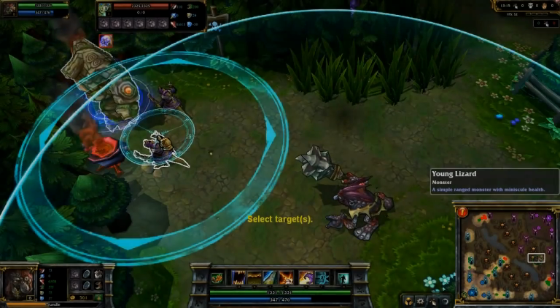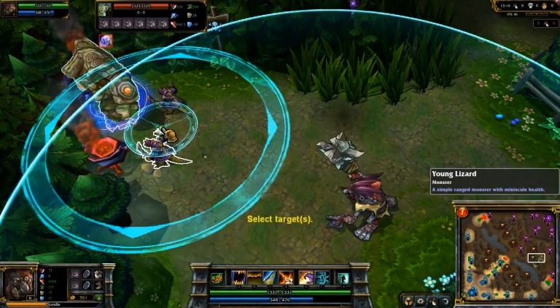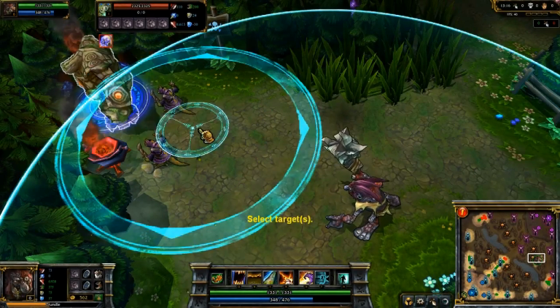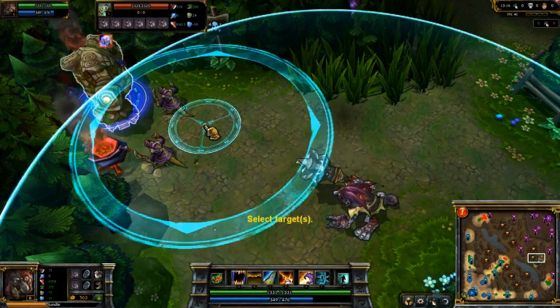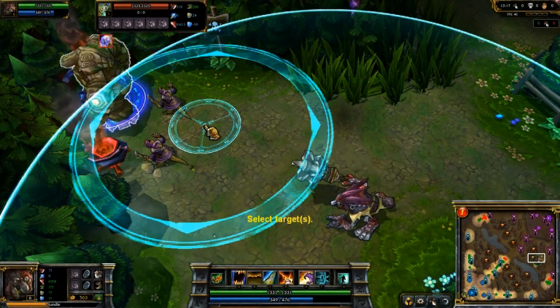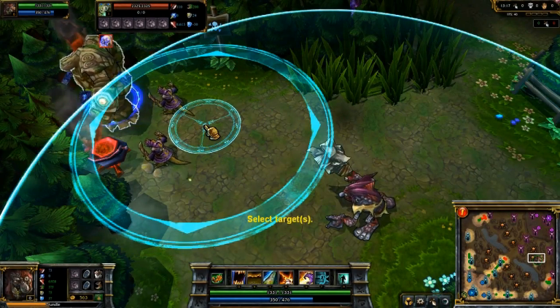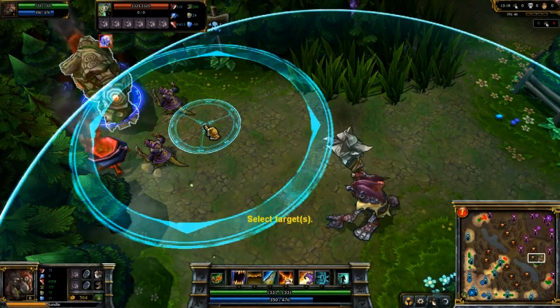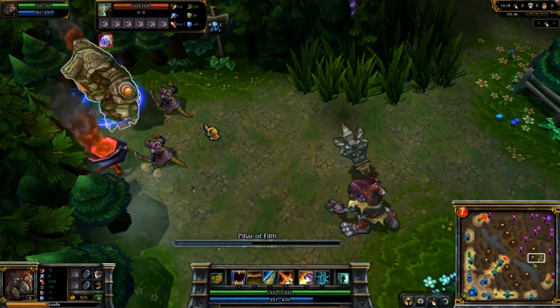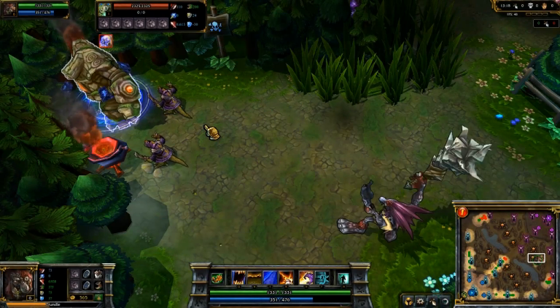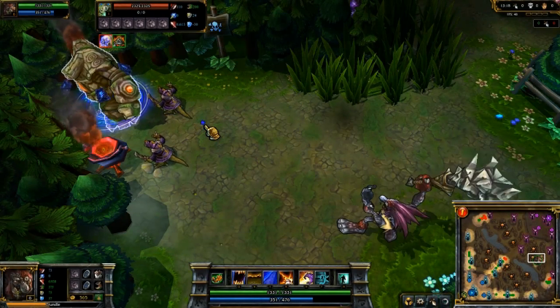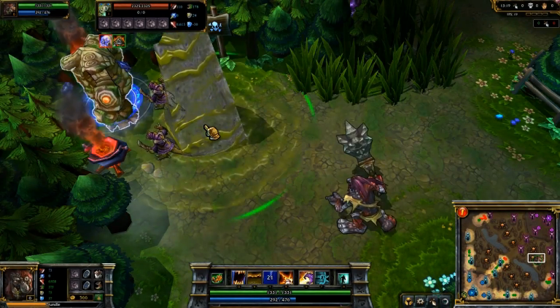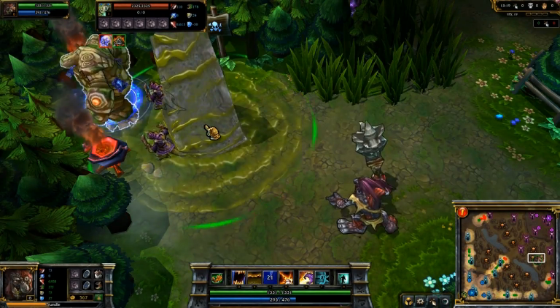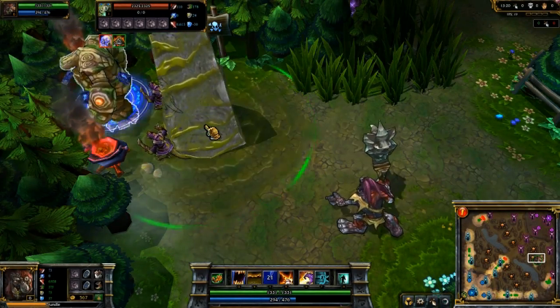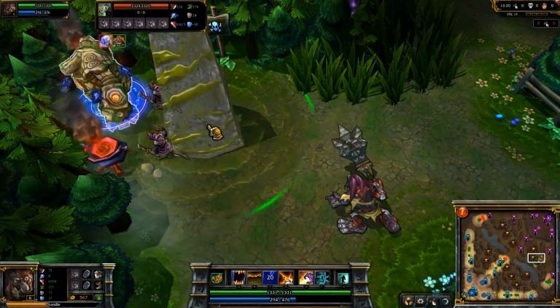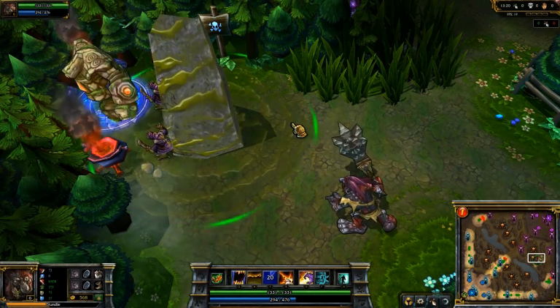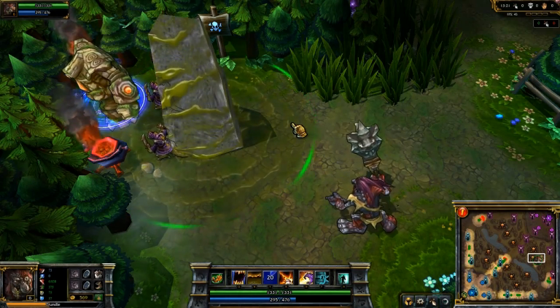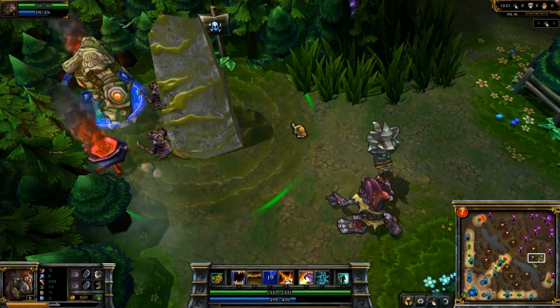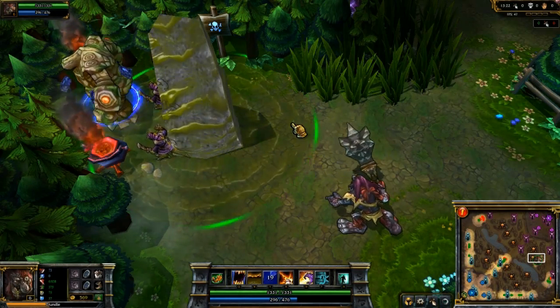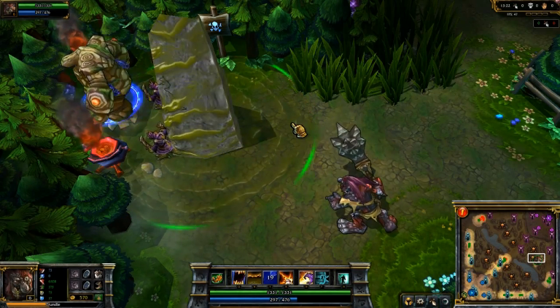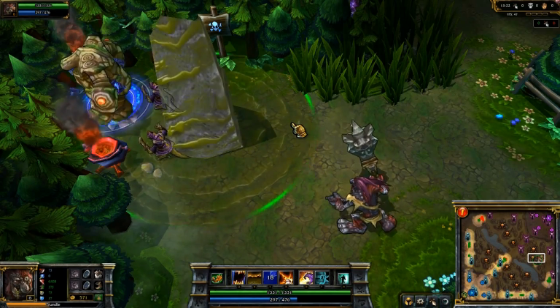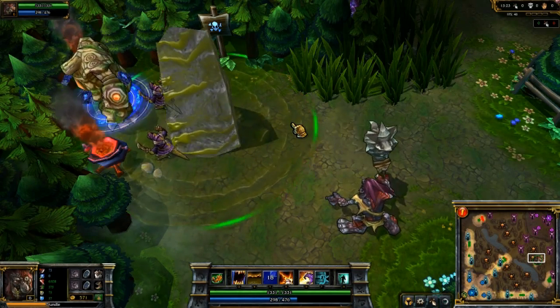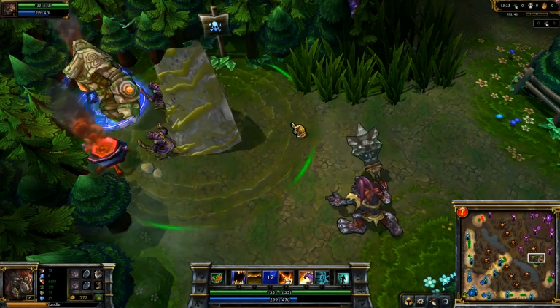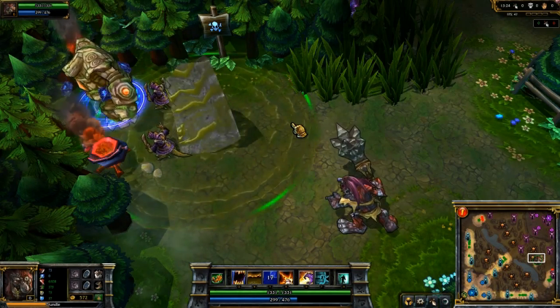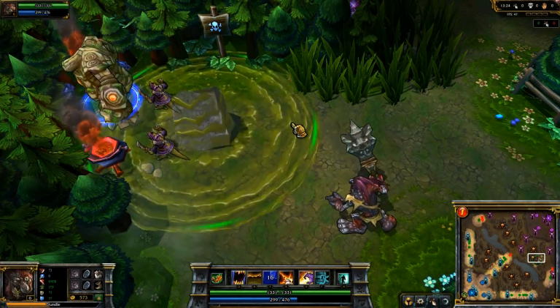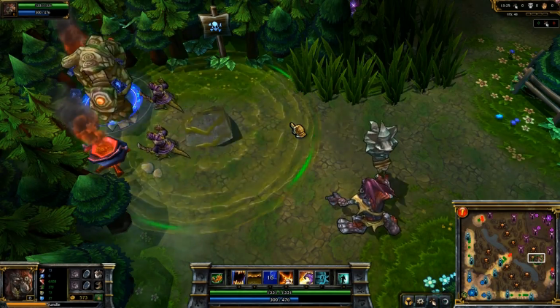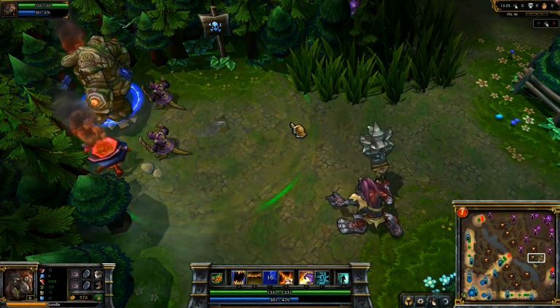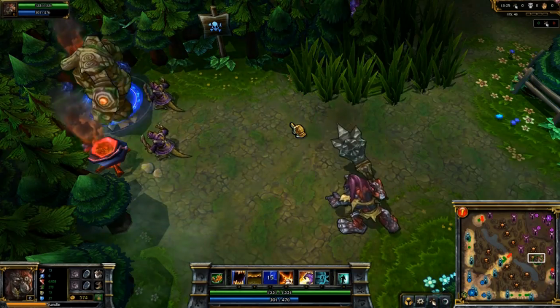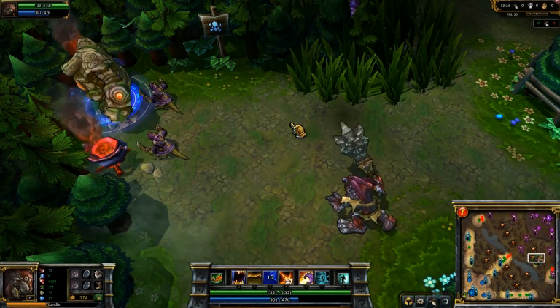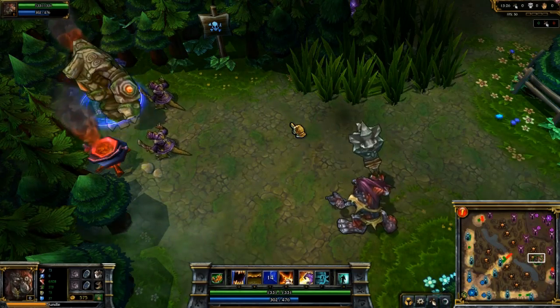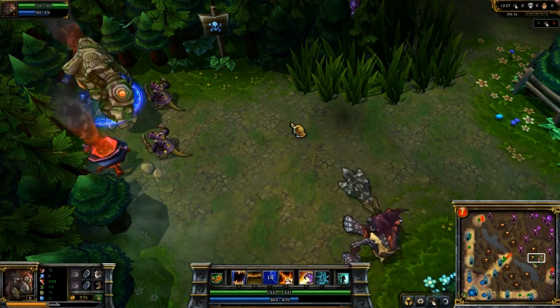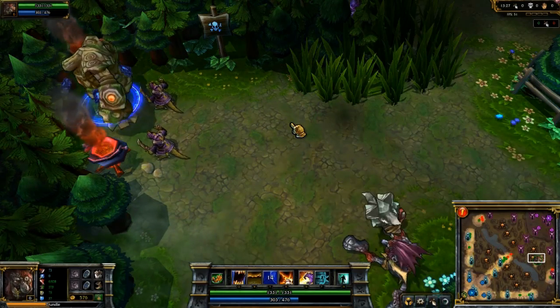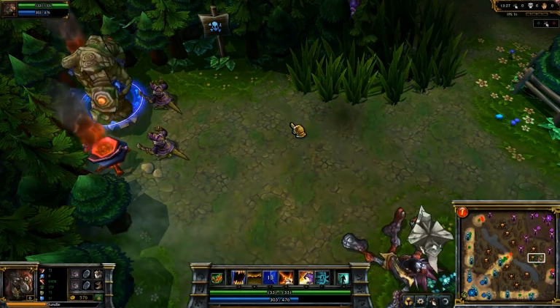His most signature ability is Pillar of Filth. Trundle creates an impassable pillar on the ground, which also slows nearby enemies, allowing you to block off passages or simply slow enemies for a chase or escape.